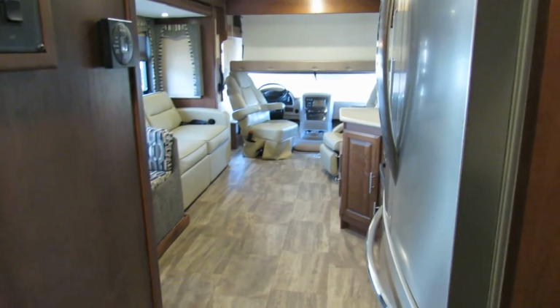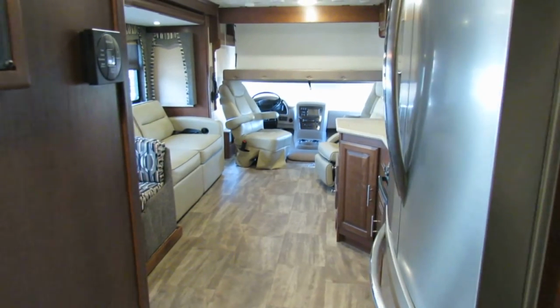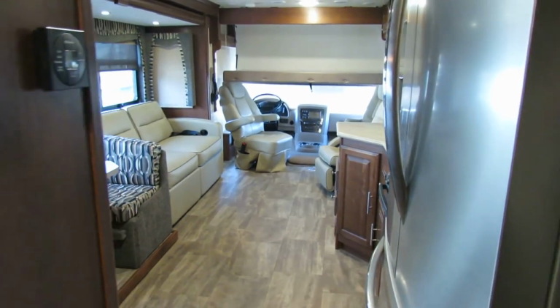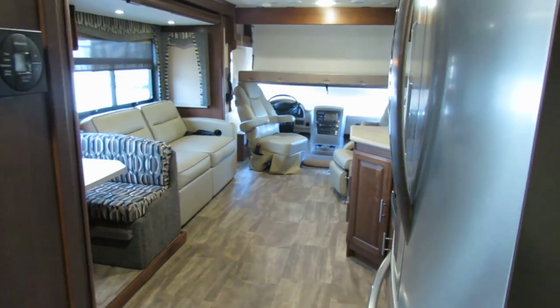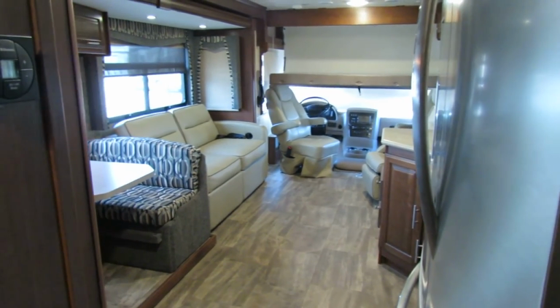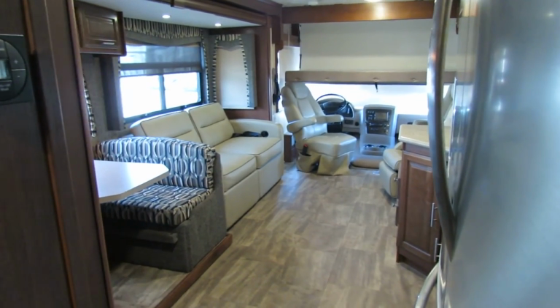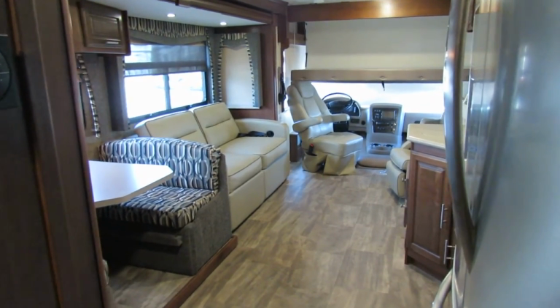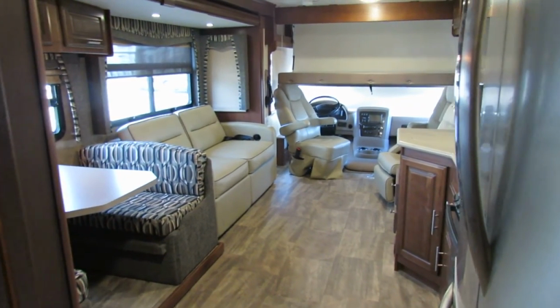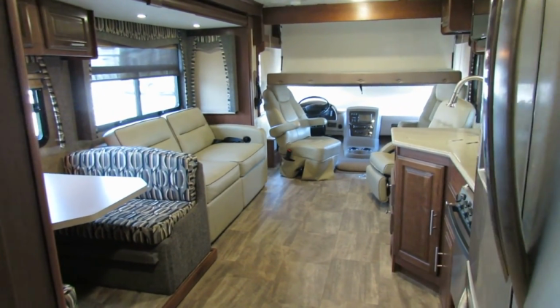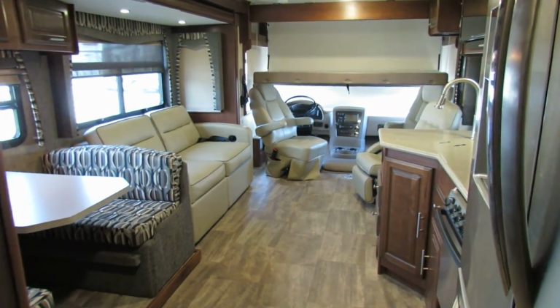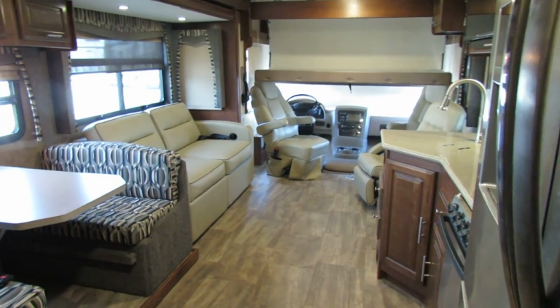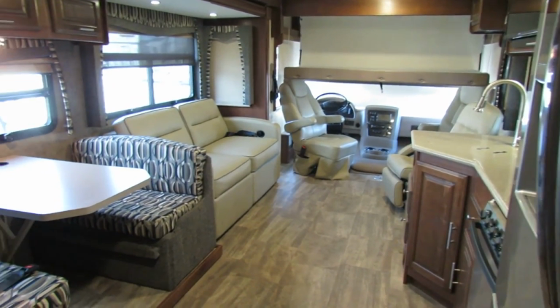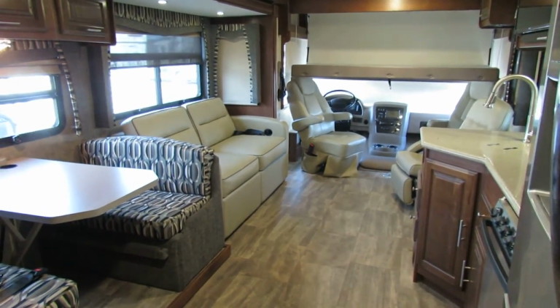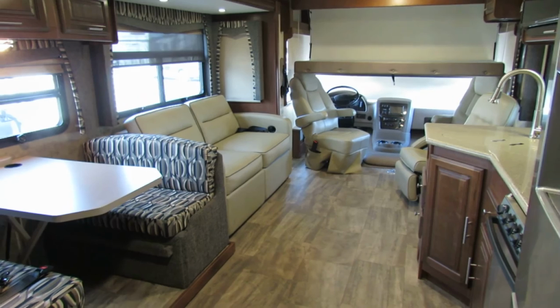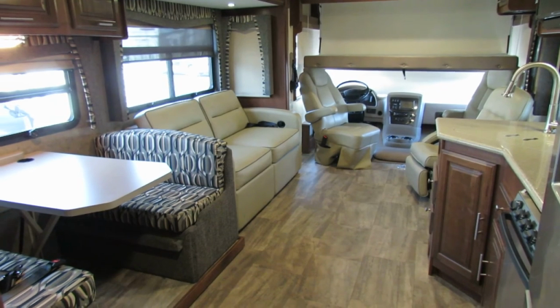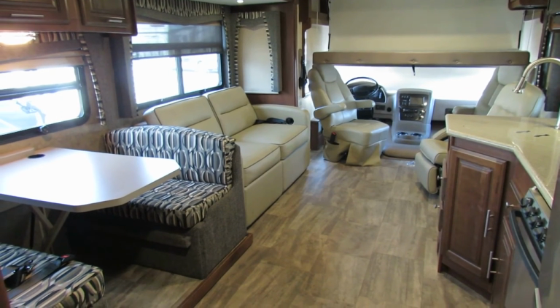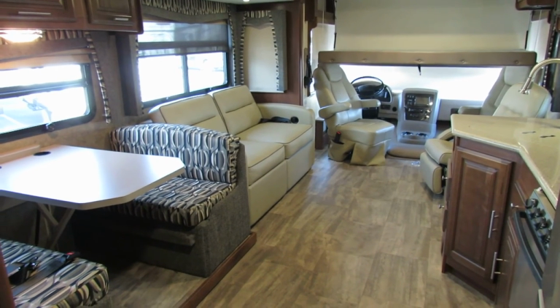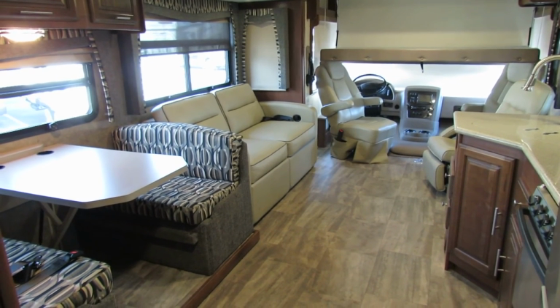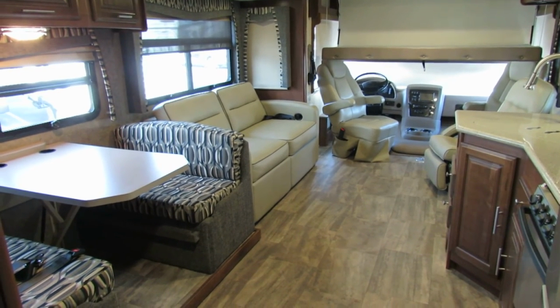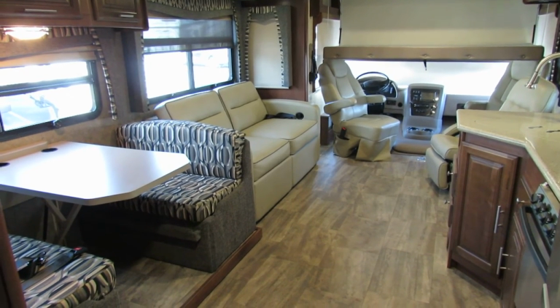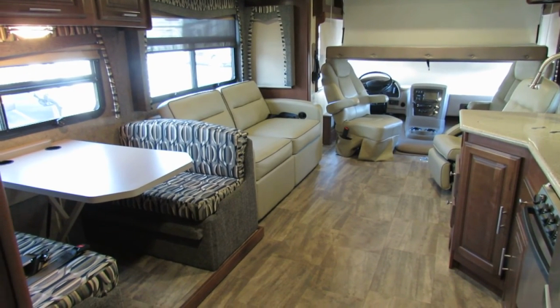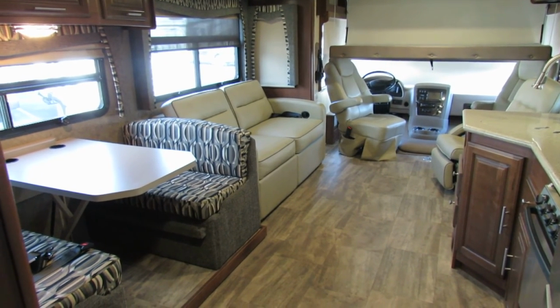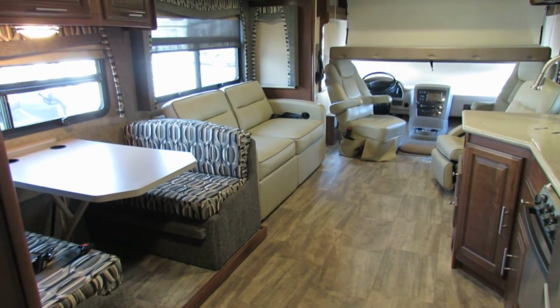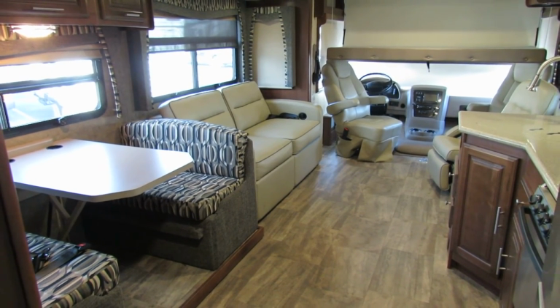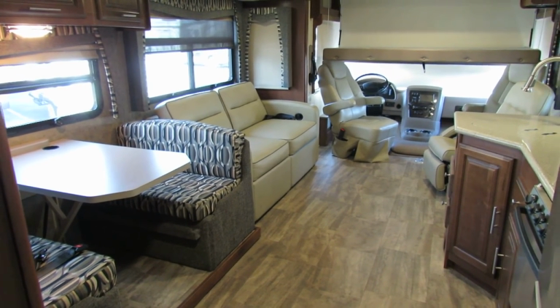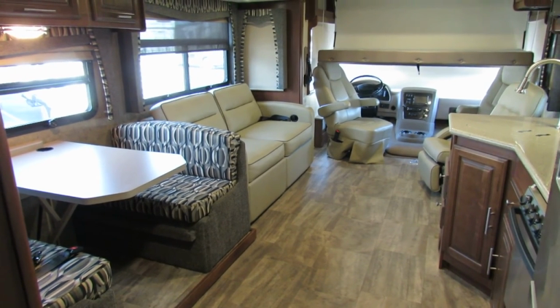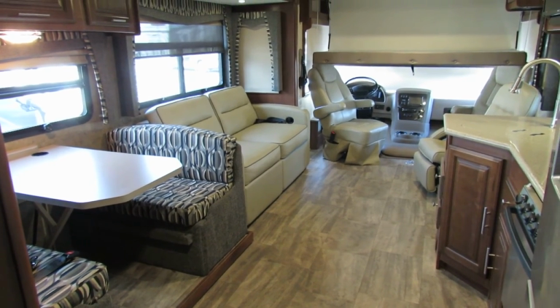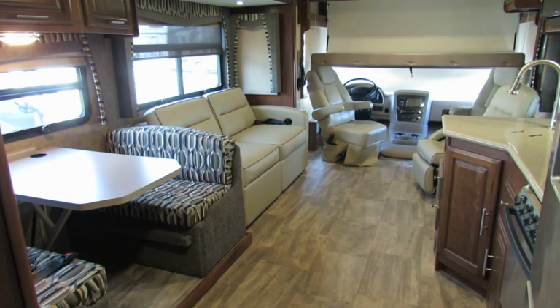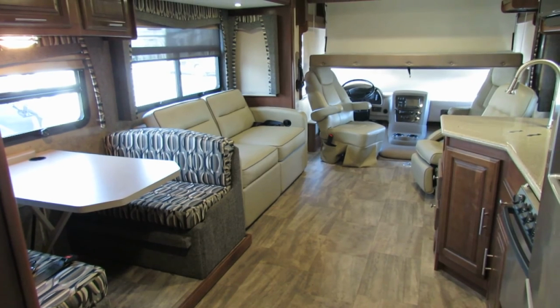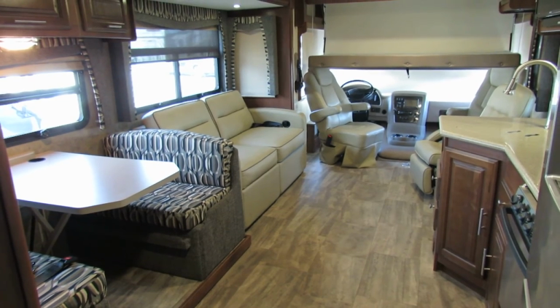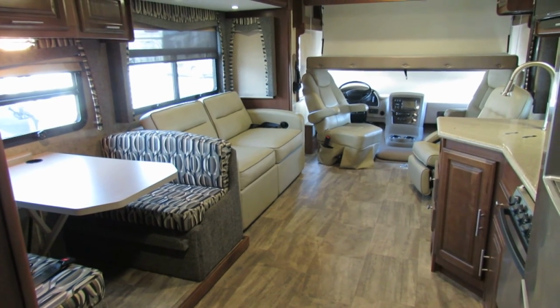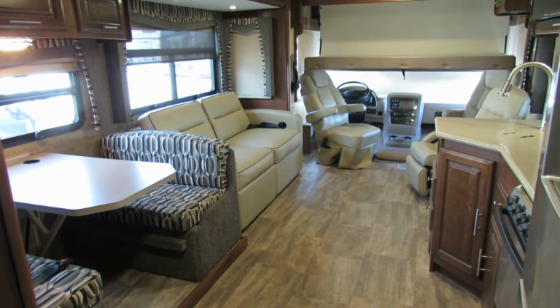So if you're looking for a nice new vehicle, this one is new to us — it's a beautiful unit. I believe it's a 2016. Check this one out, I know you're going to like it — number 1907.